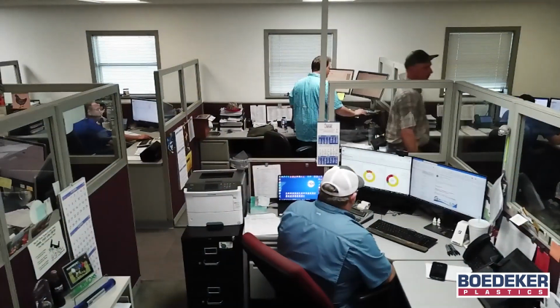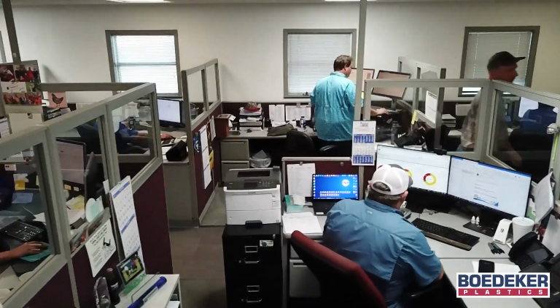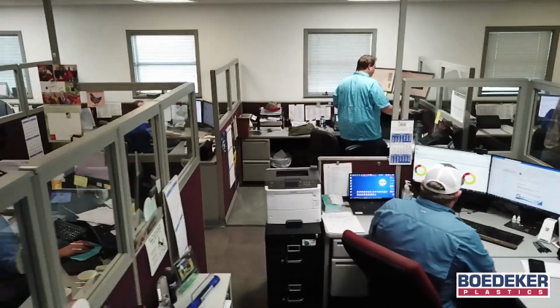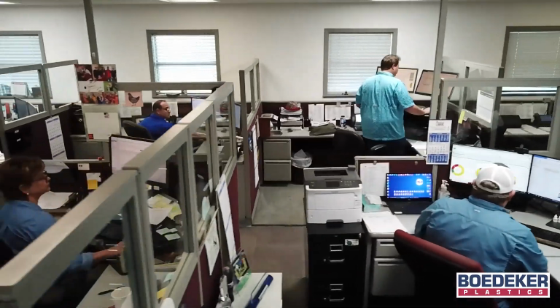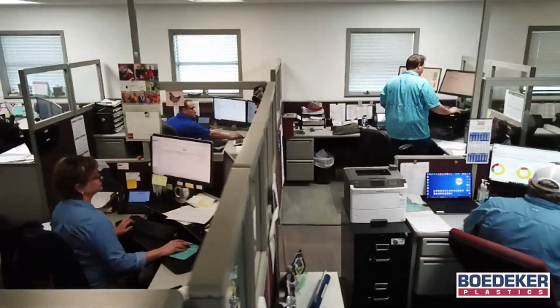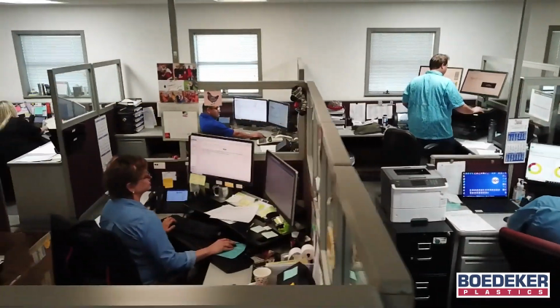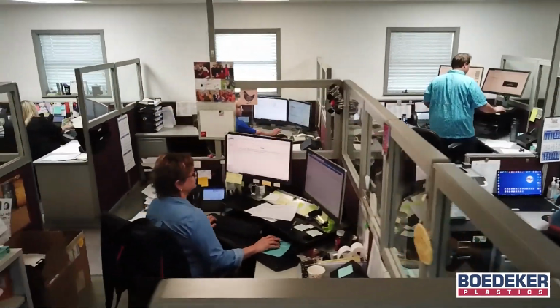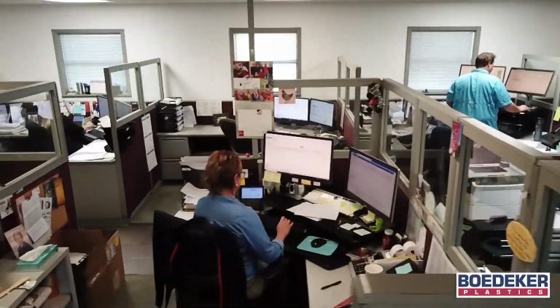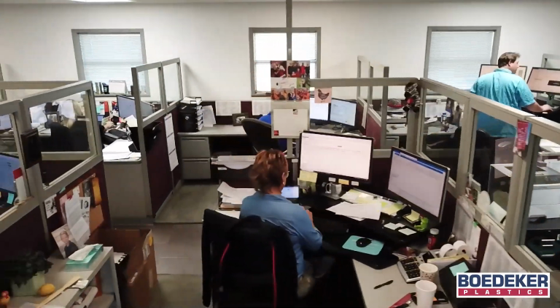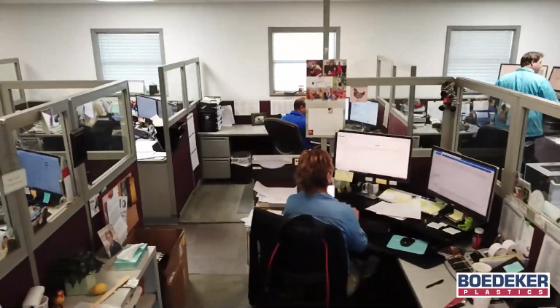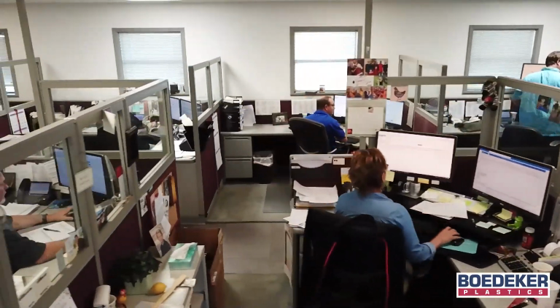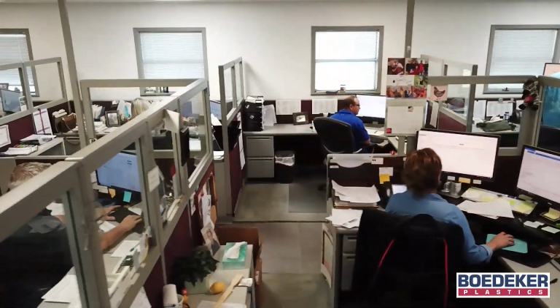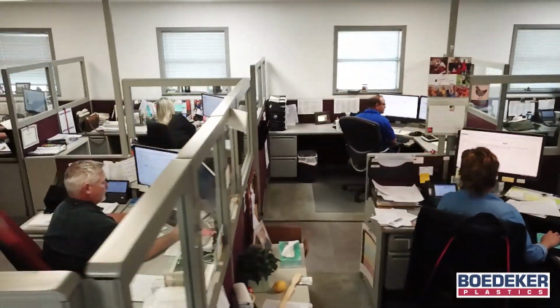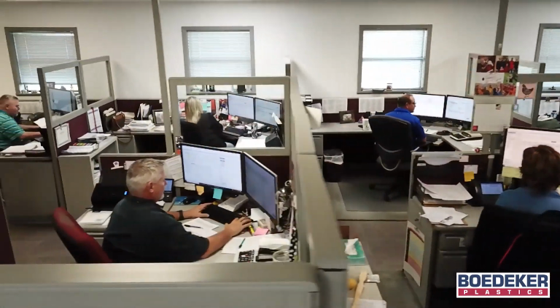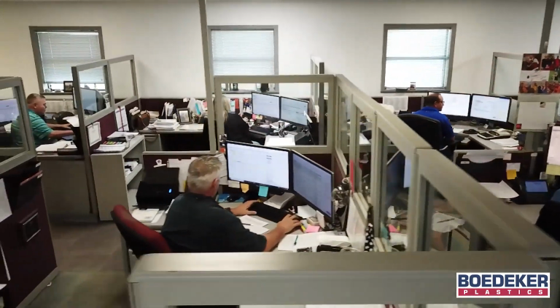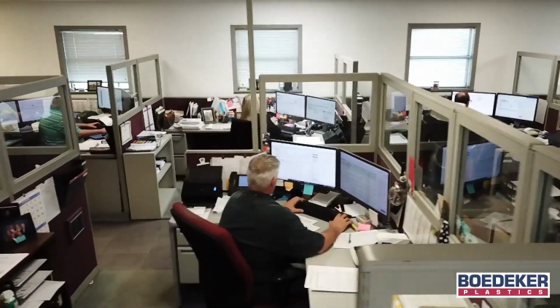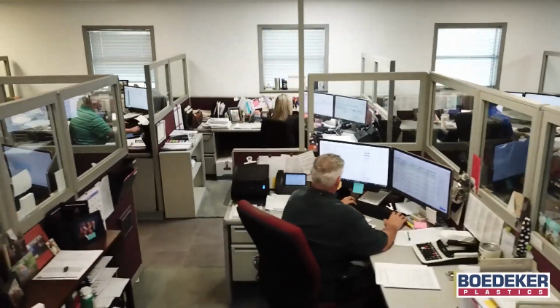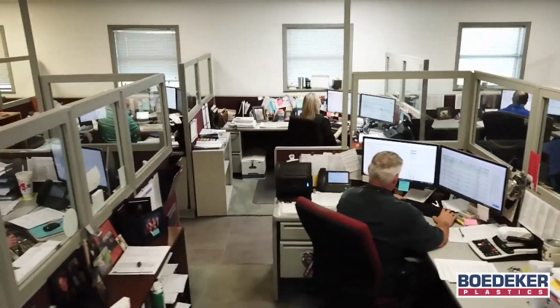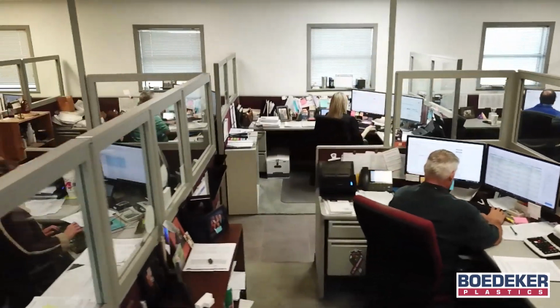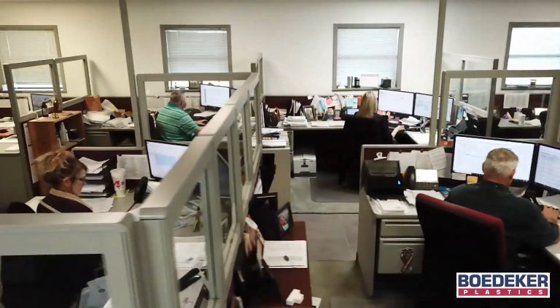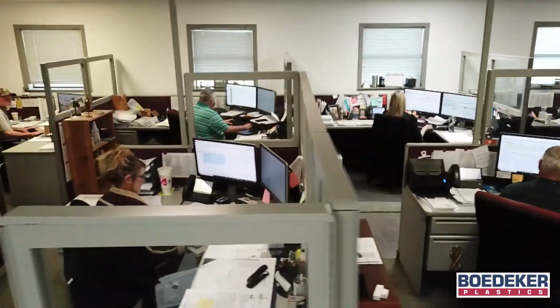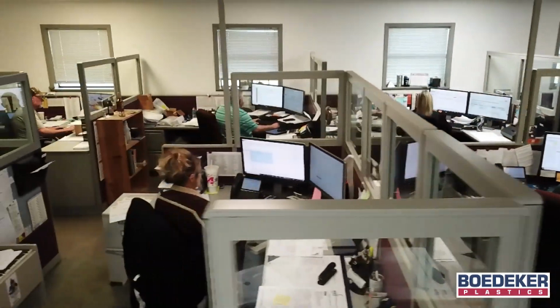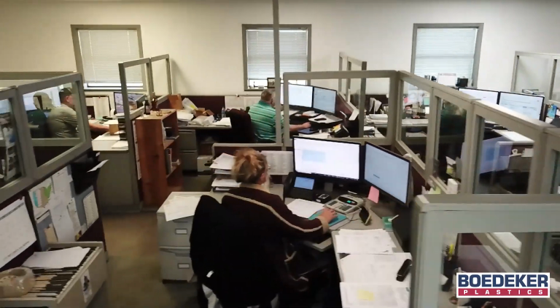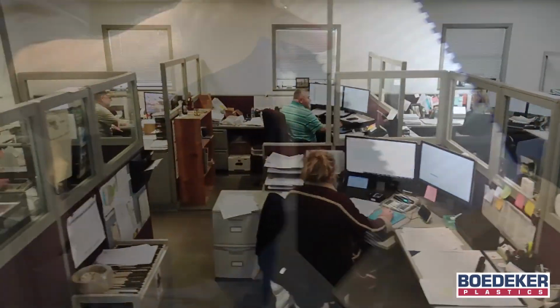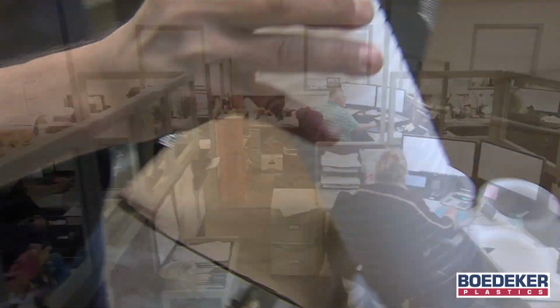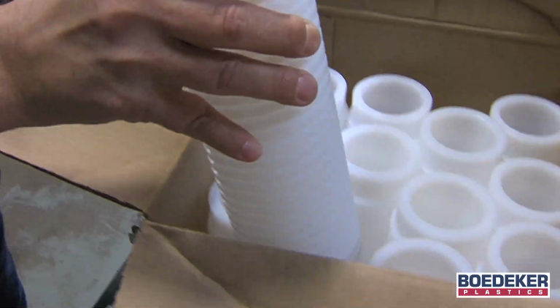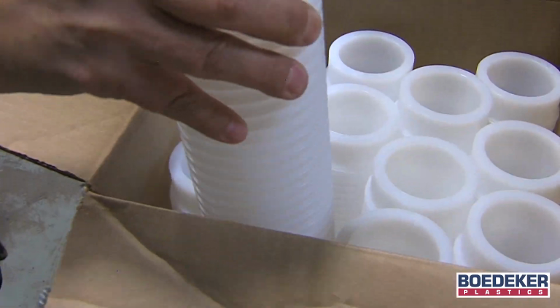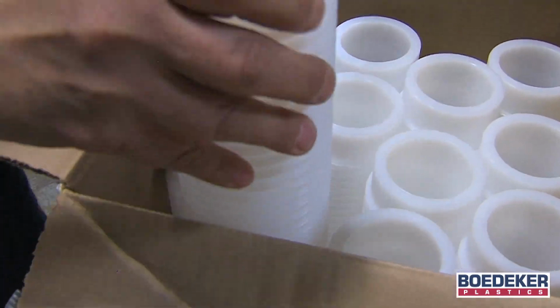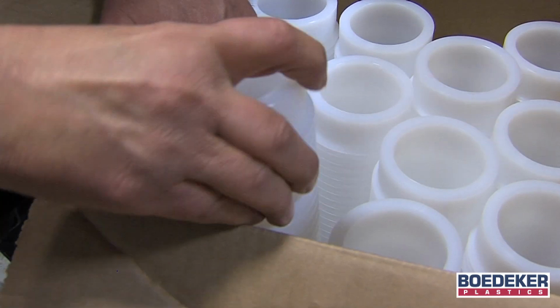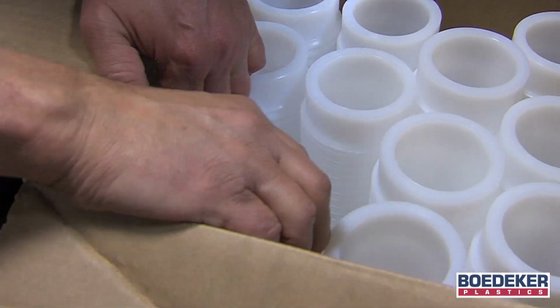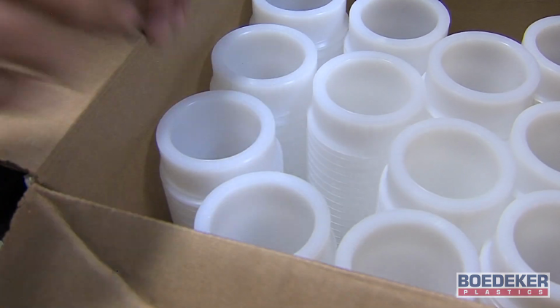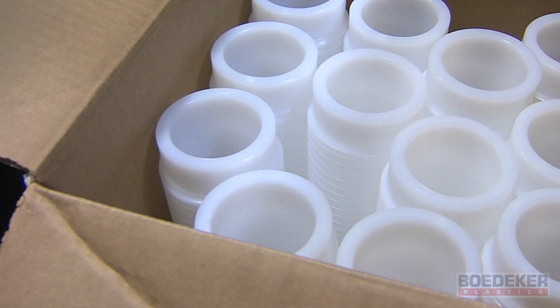Our staff has over 1,800 plus years of combined plastics experience and stands ready to assist with technical support, project management, and reliable parts supply to eliminate supply chain headaches.